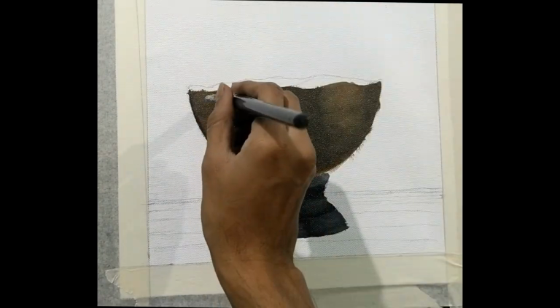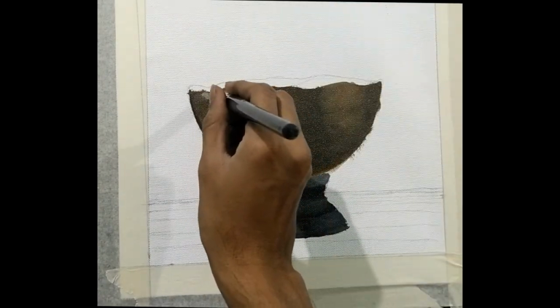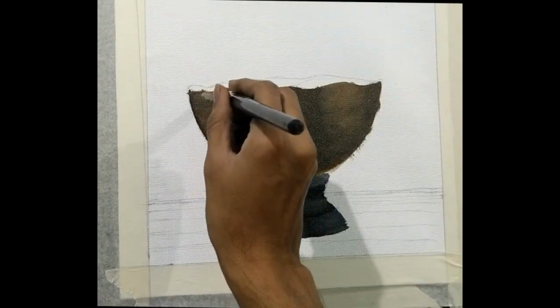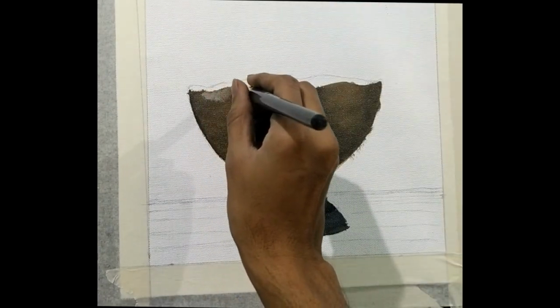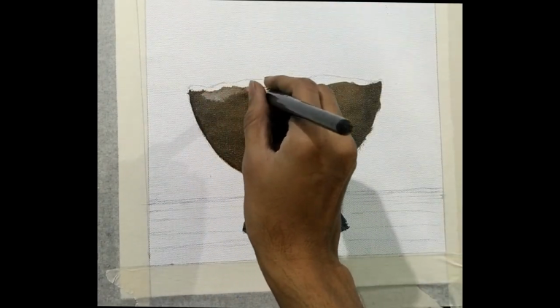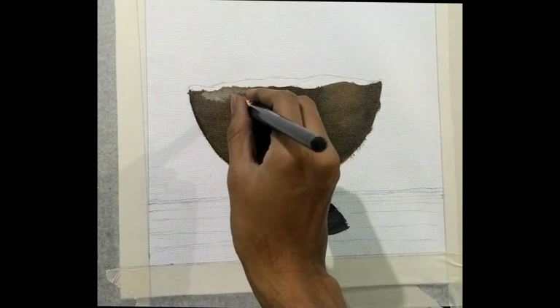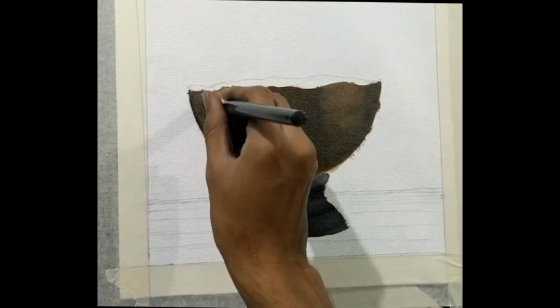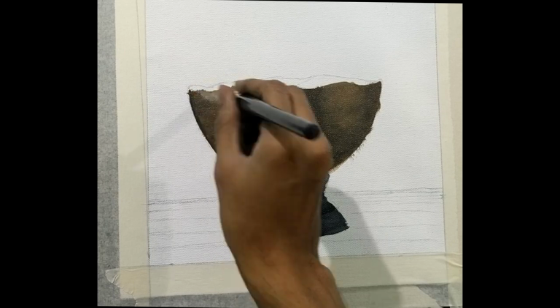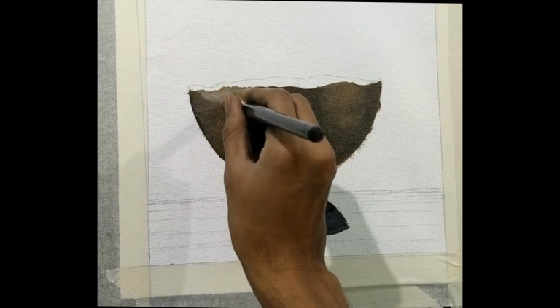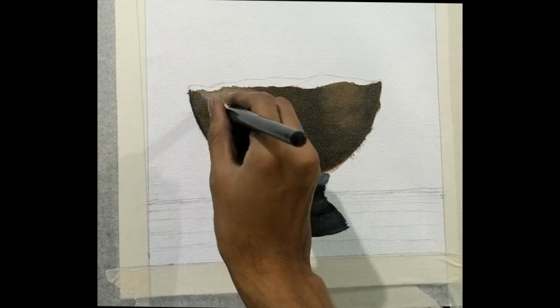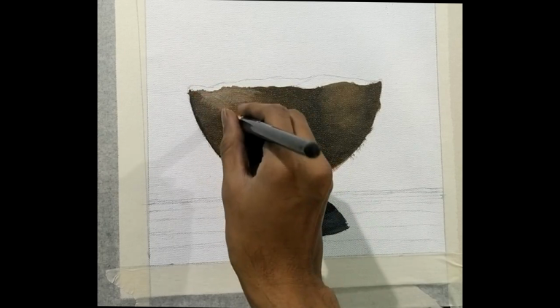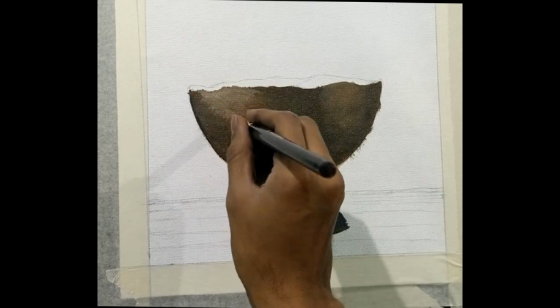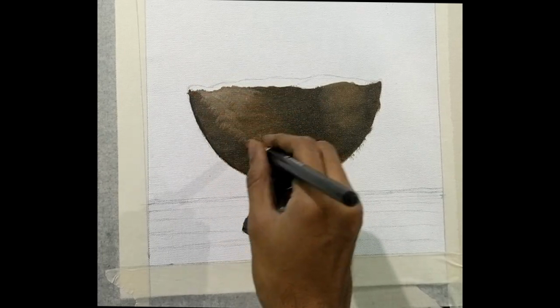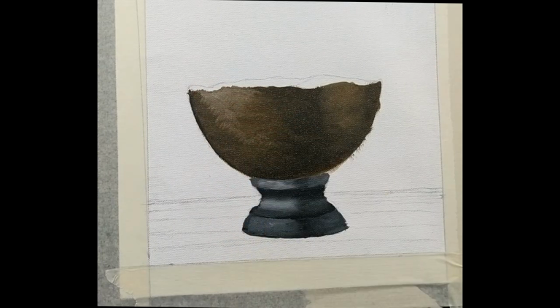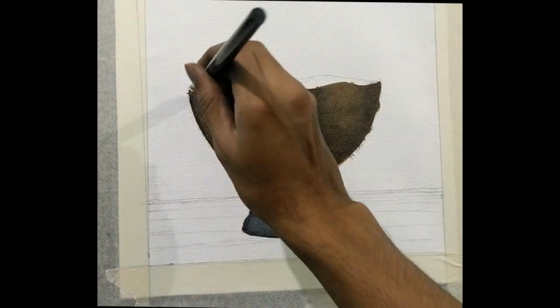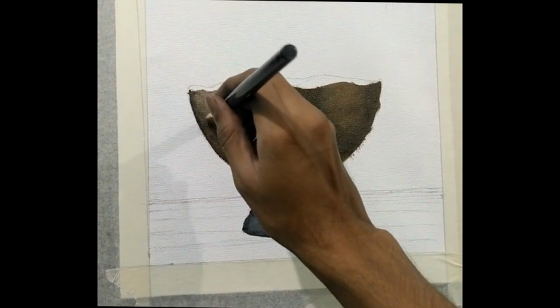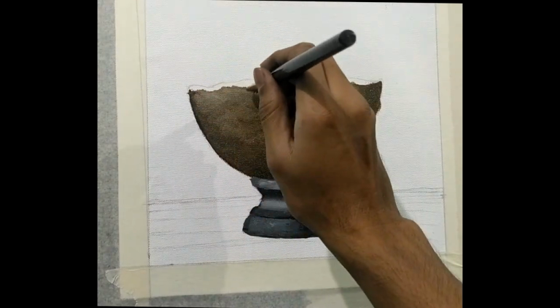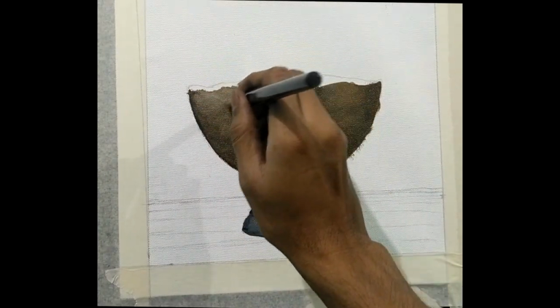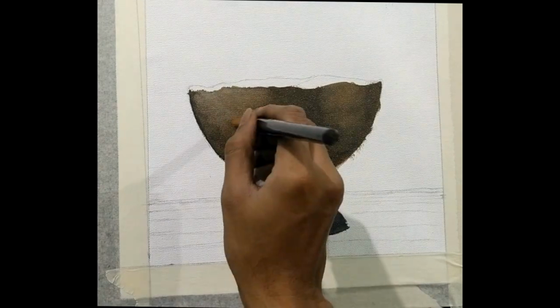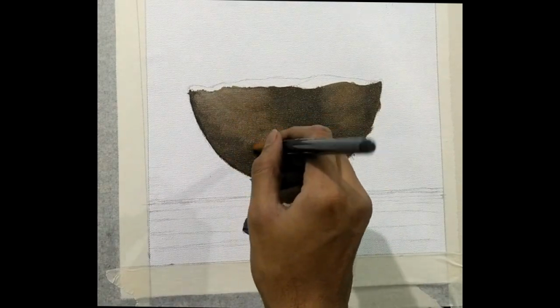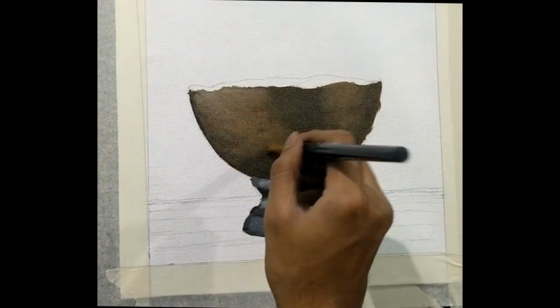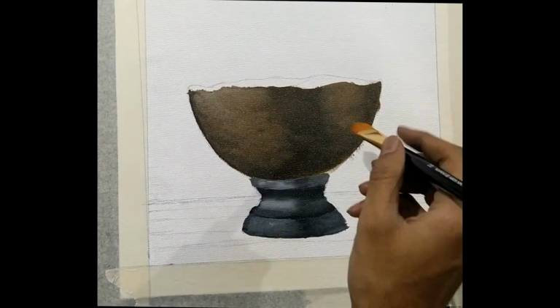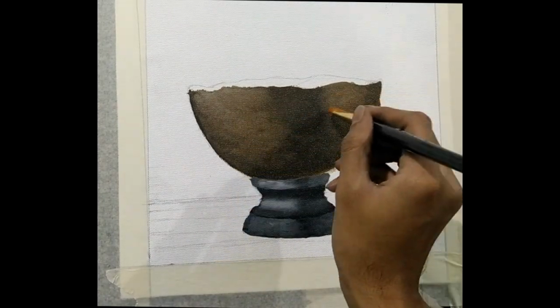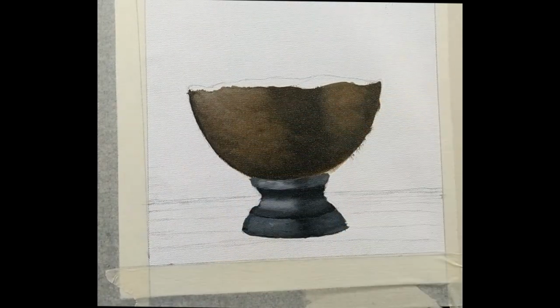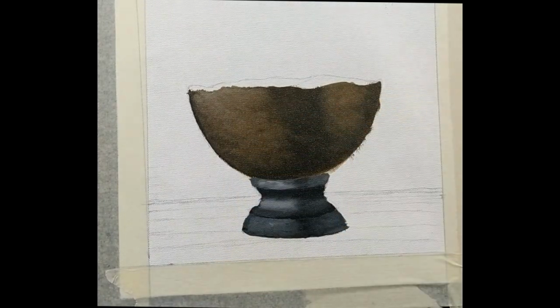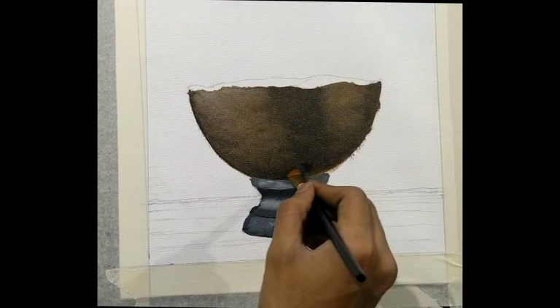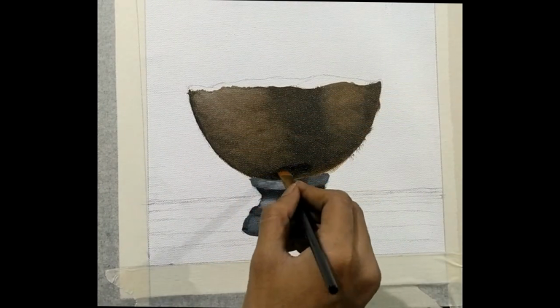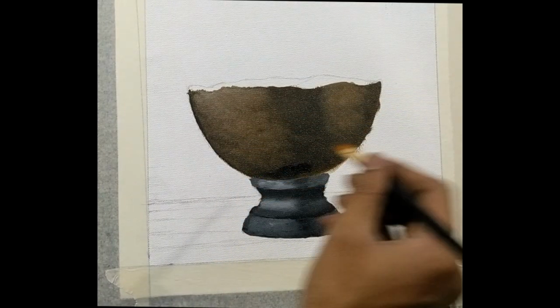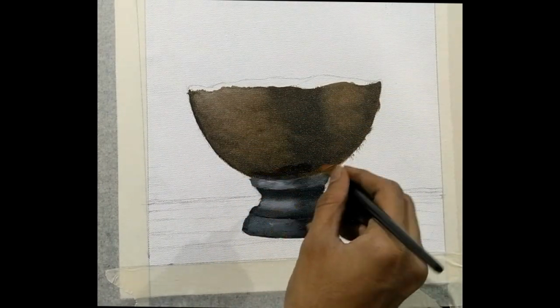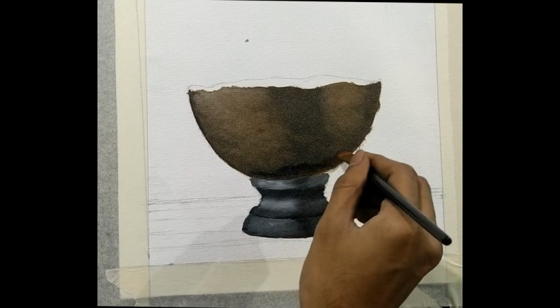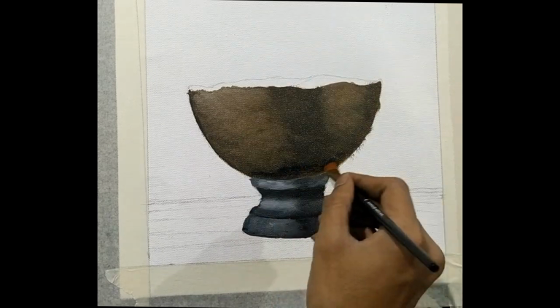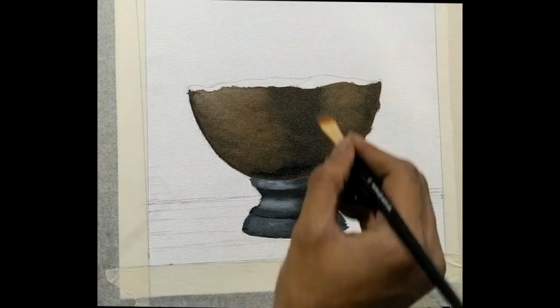Now let's get into the detail. What I am doing right now is brightening the shade where there is light falling on it. The light is falling on the left, so I am brightening it a bit more than the right side.